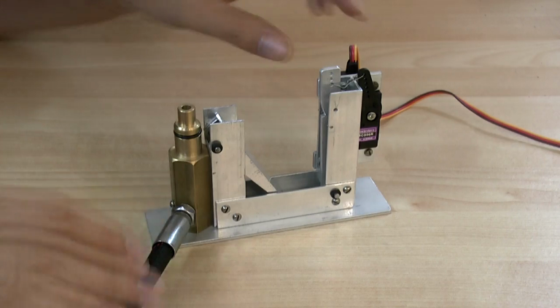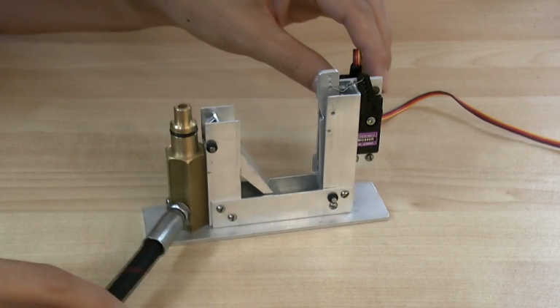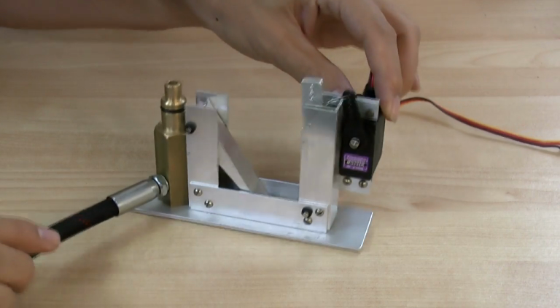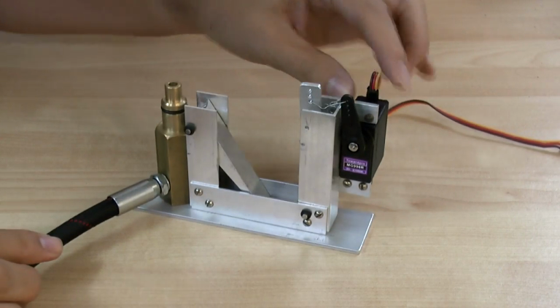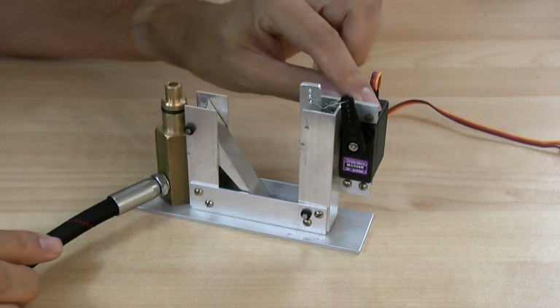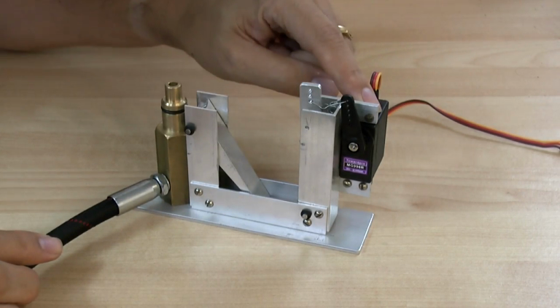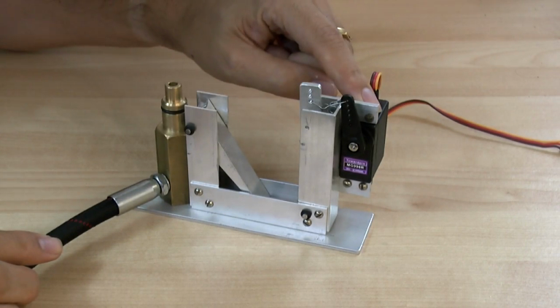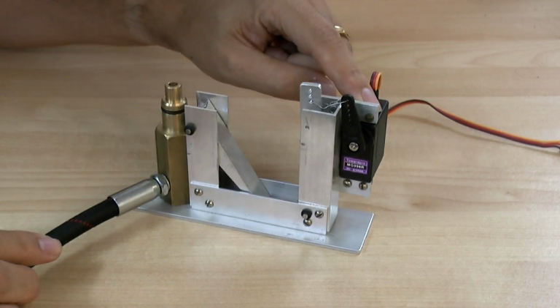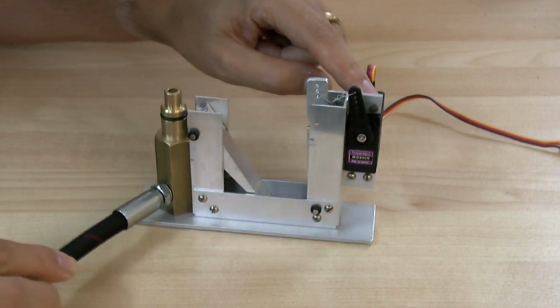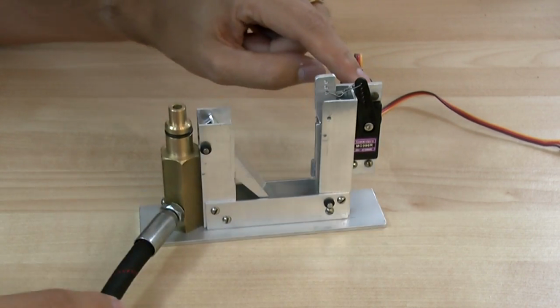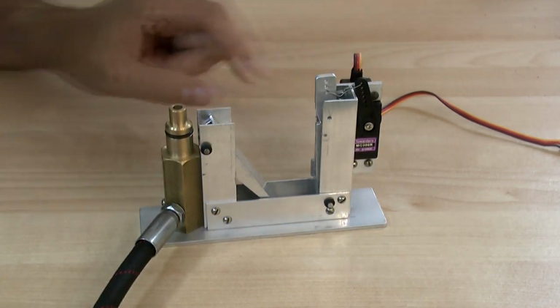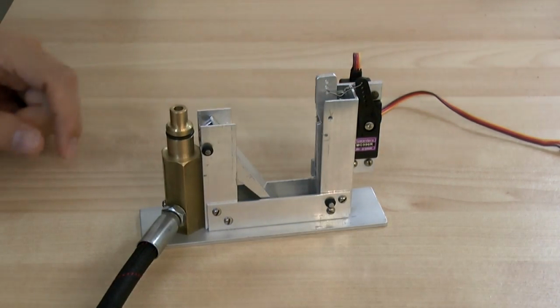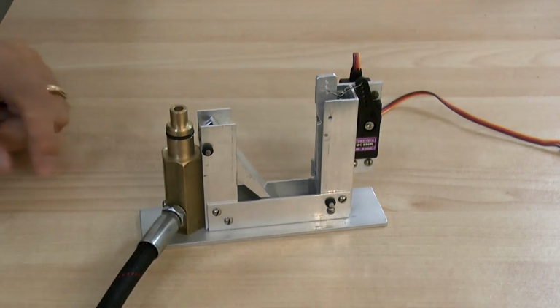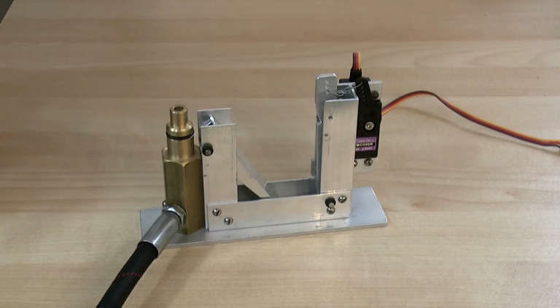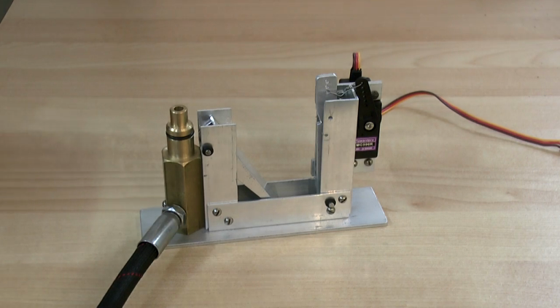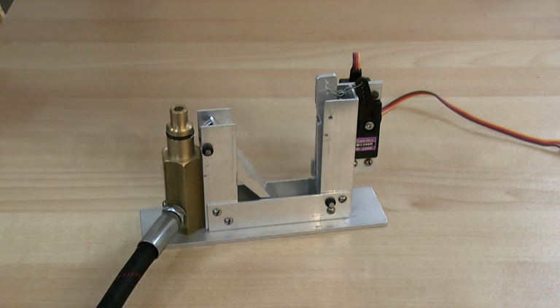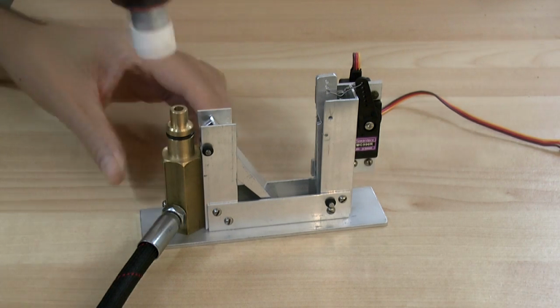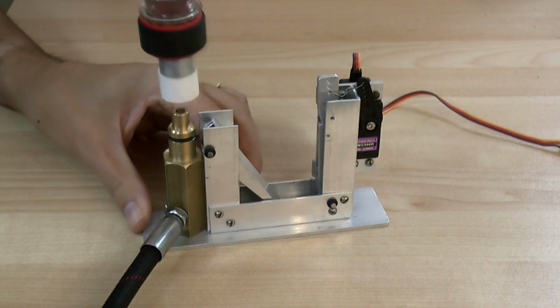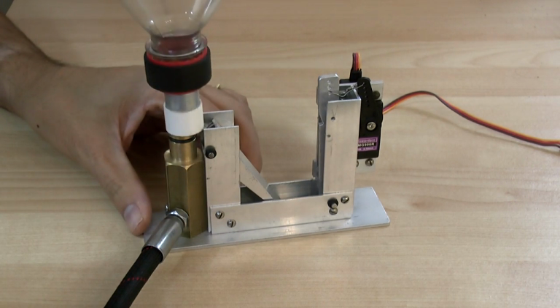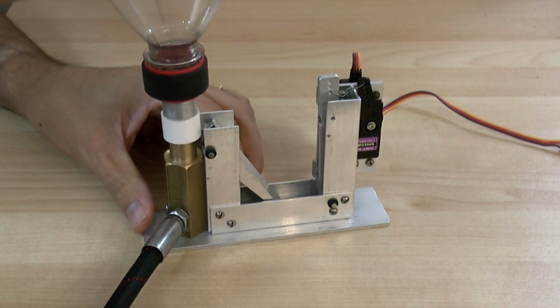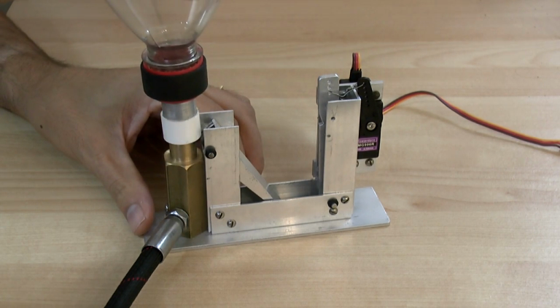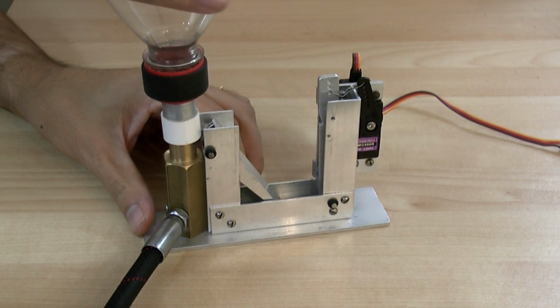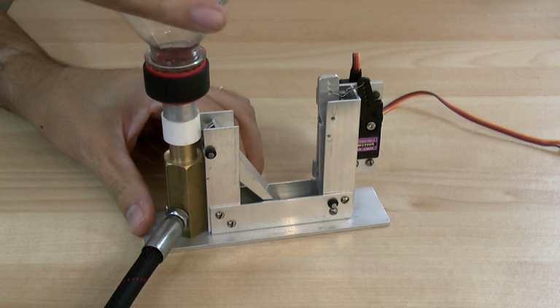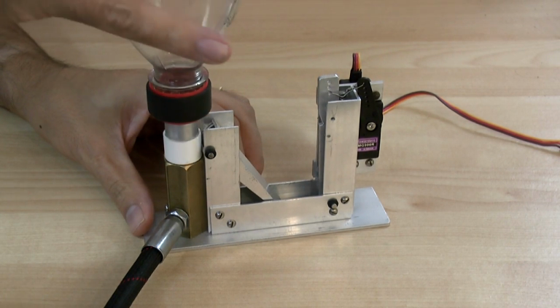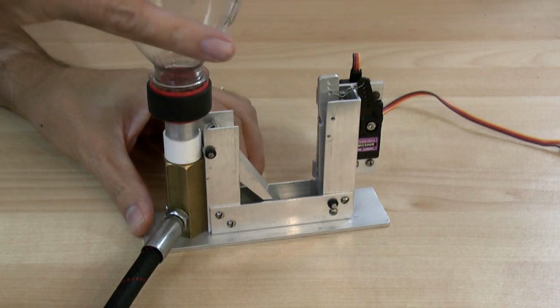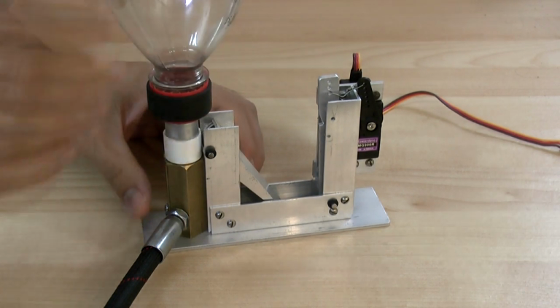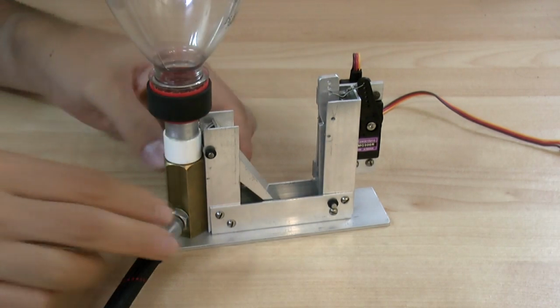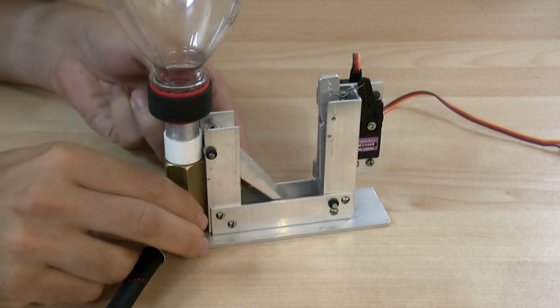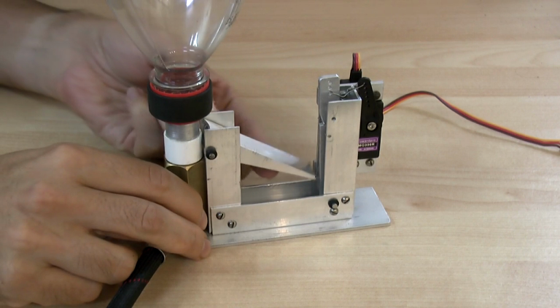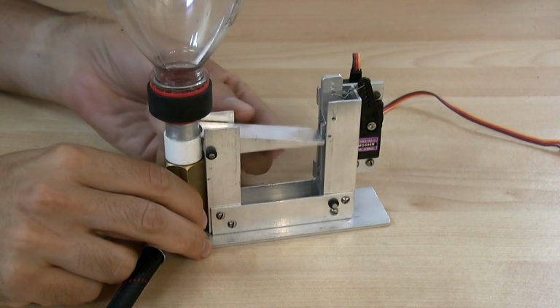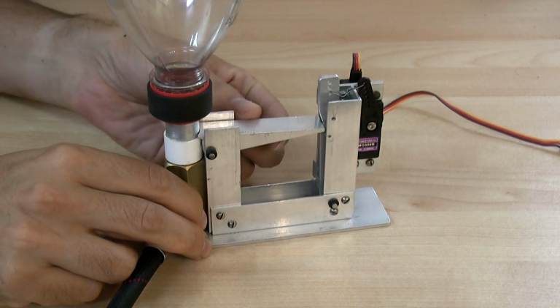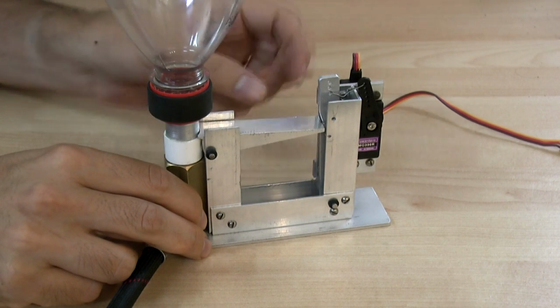We have a servo motor over here to do the release. The way it works, the rocket and the nozzle simply fit onto the nozzle seat, and we lock the lever in.